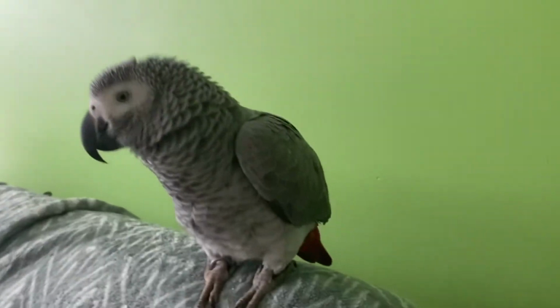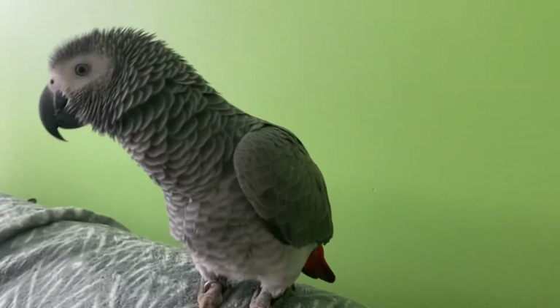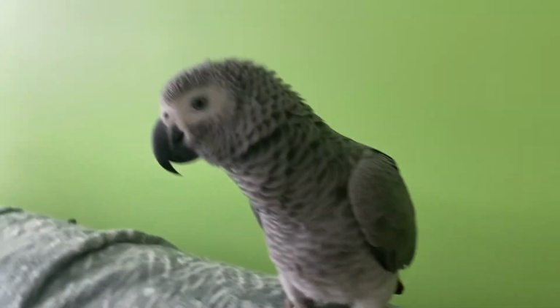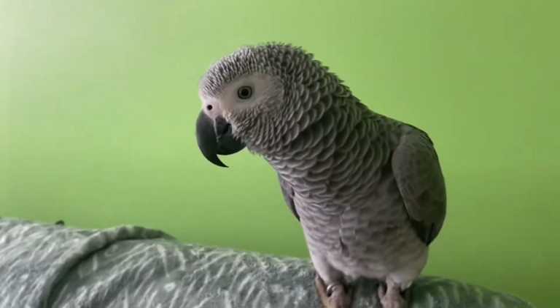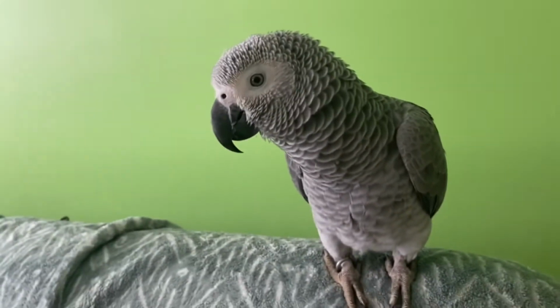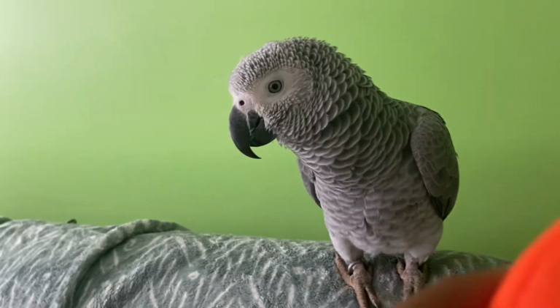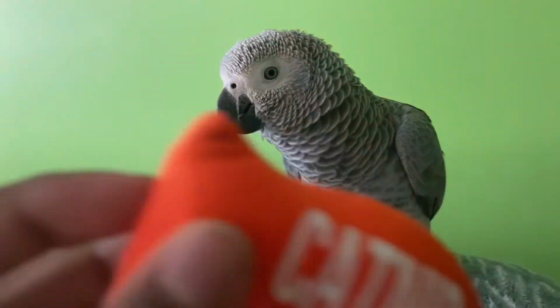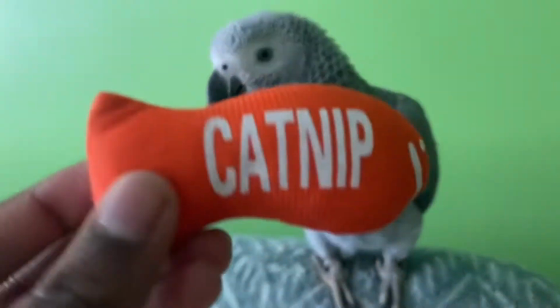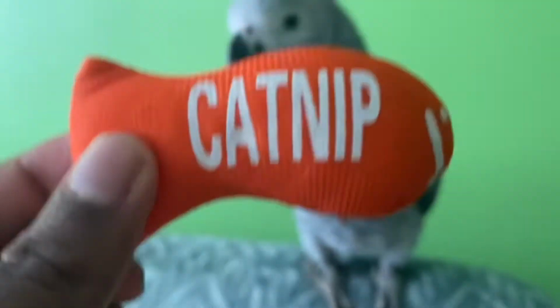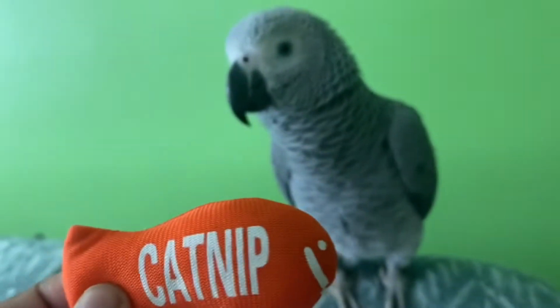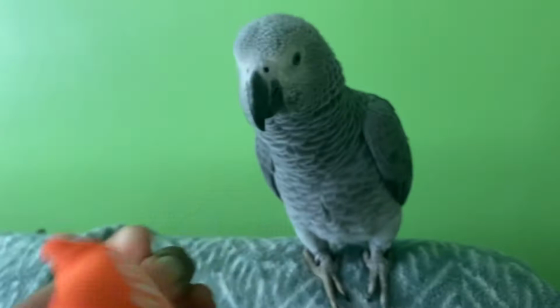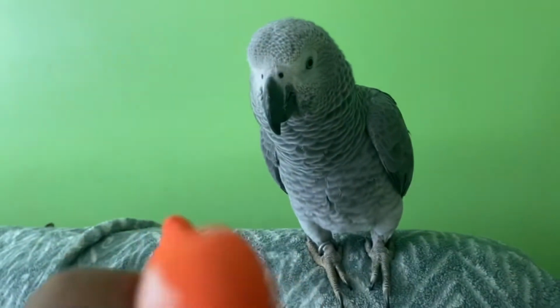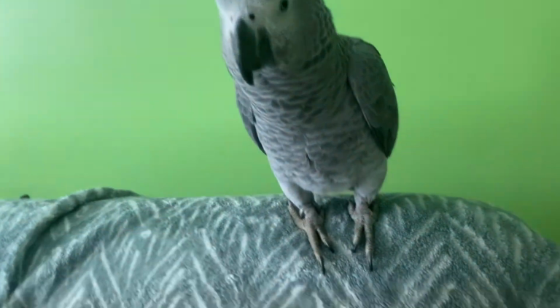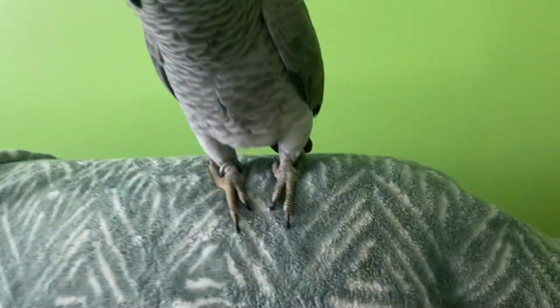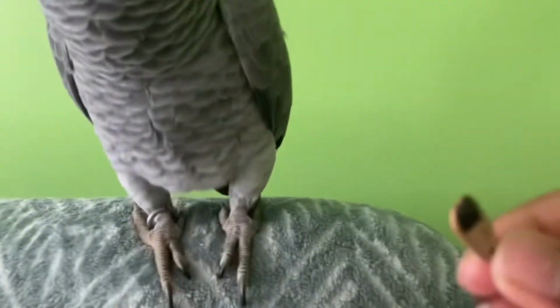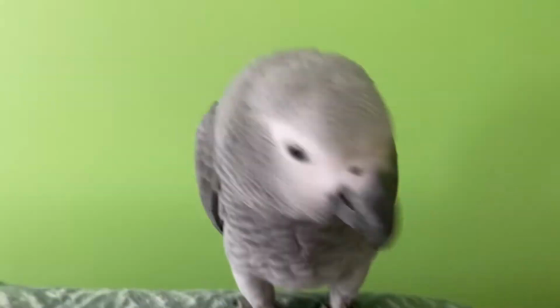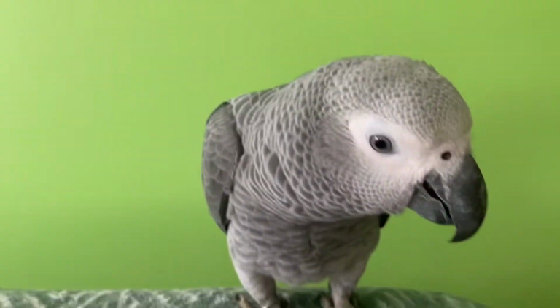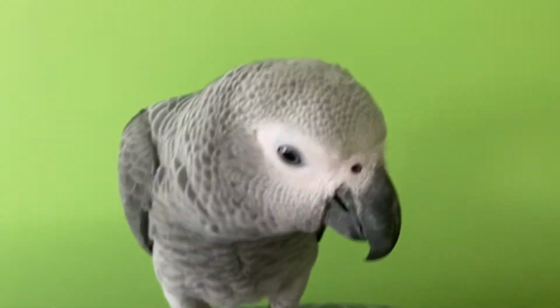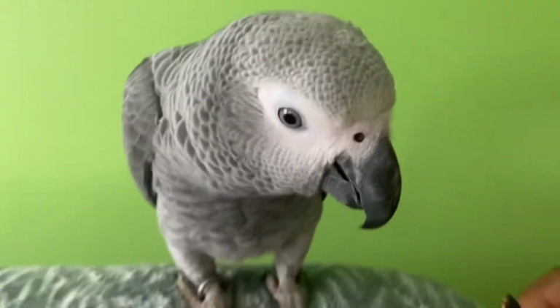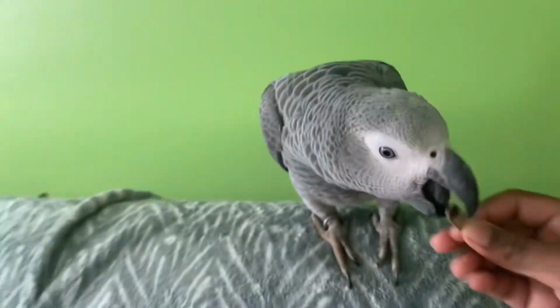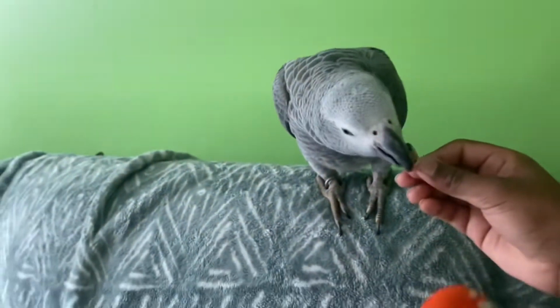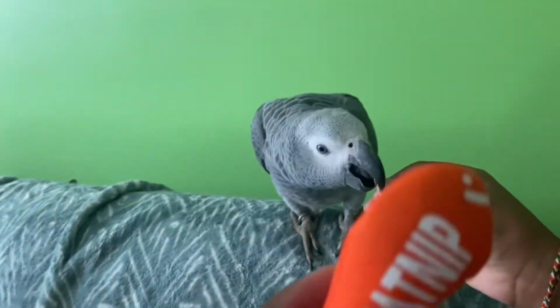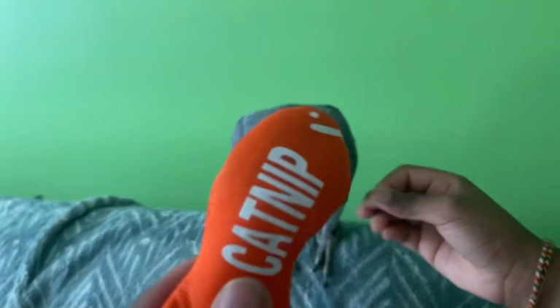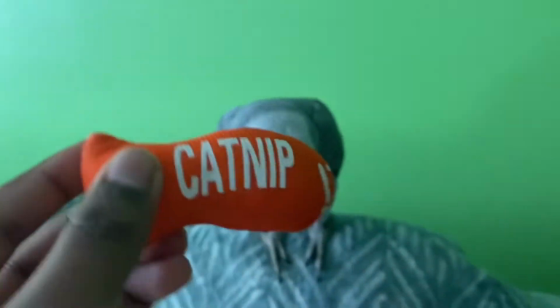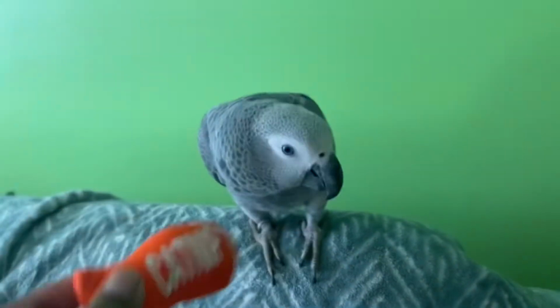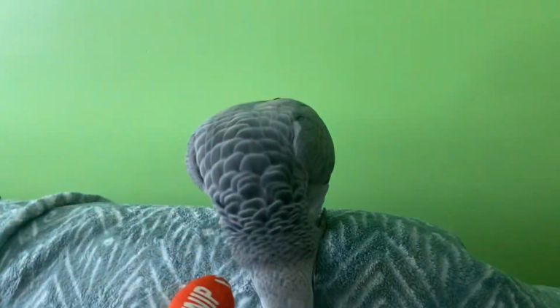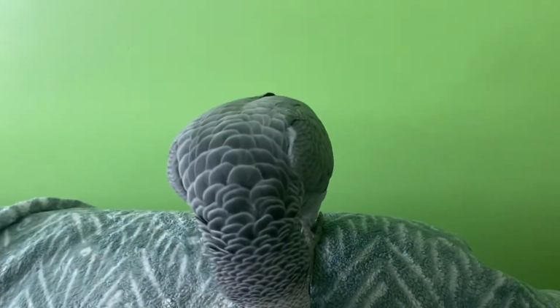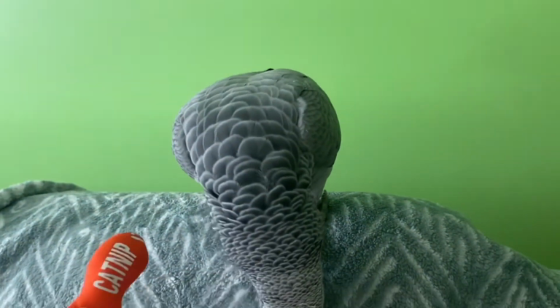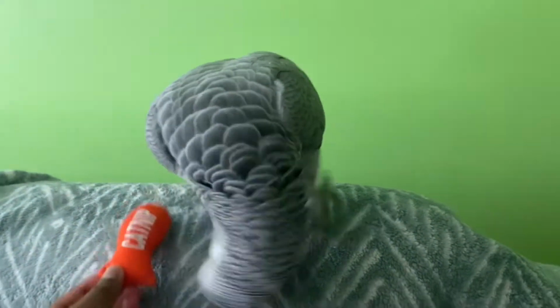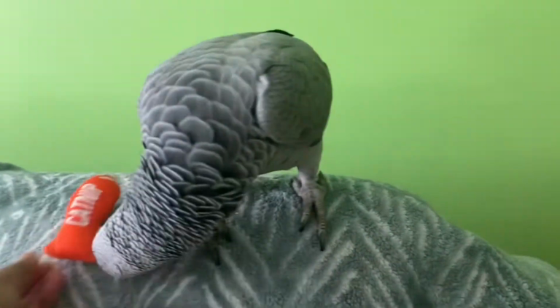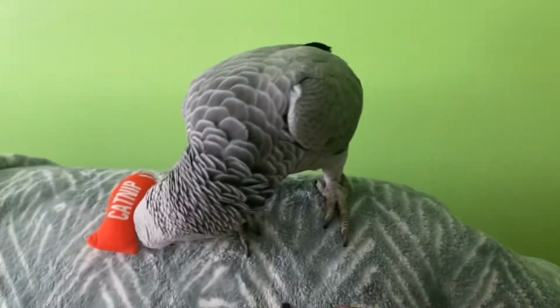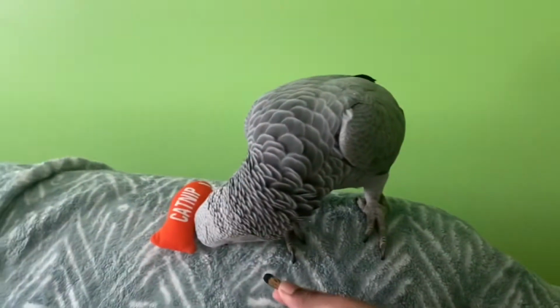We have this cat toy — I mean bird toy. We get — oh, I dropped it. So, this is his favorite toy, he loves to play with it. Let's put it to the side.